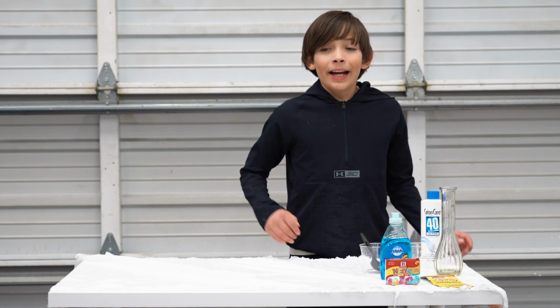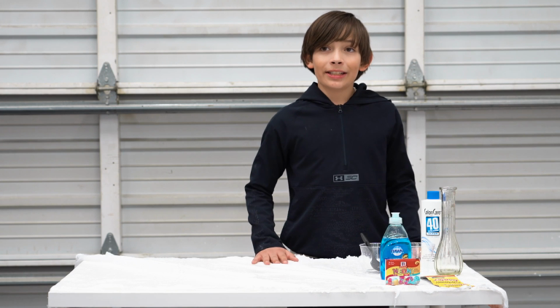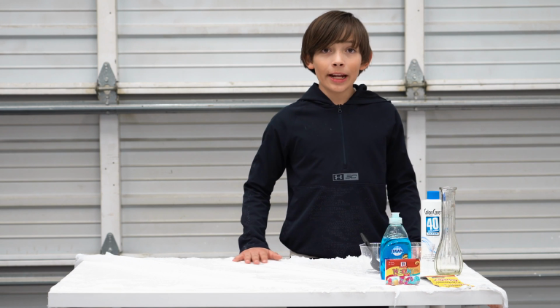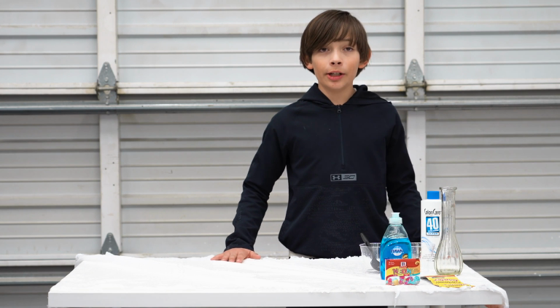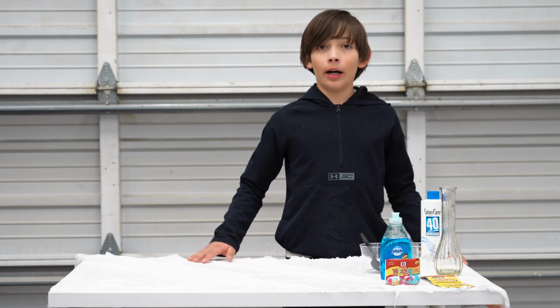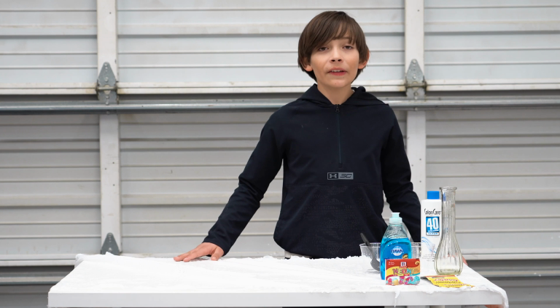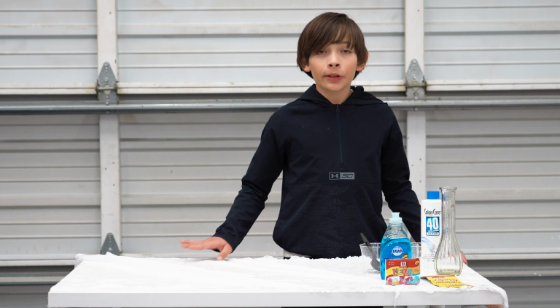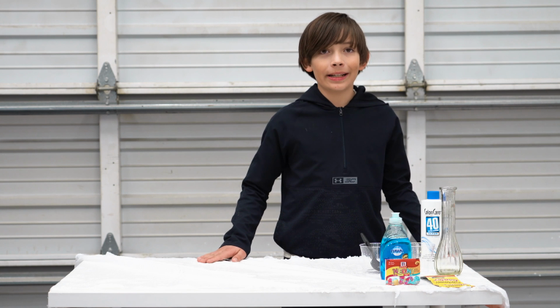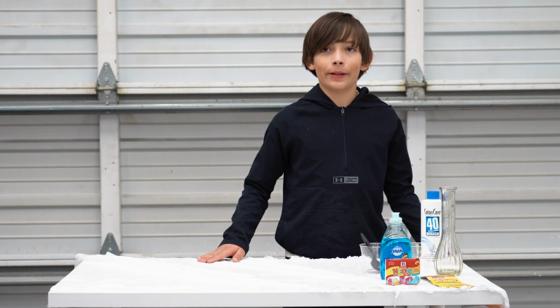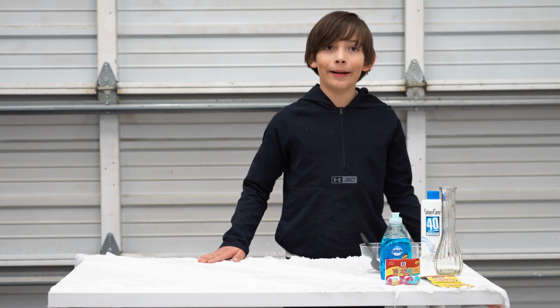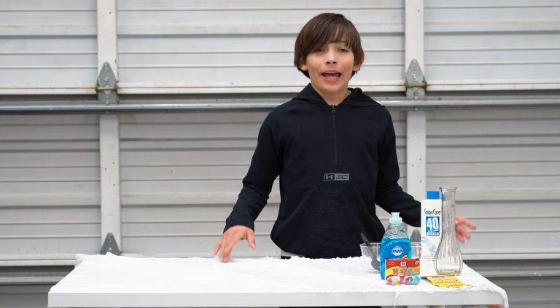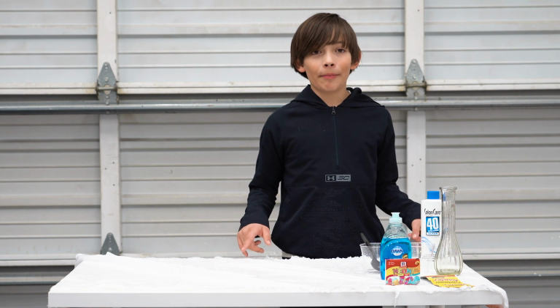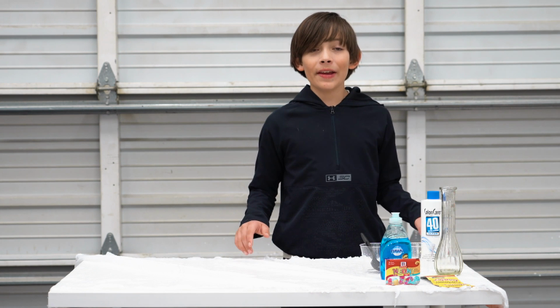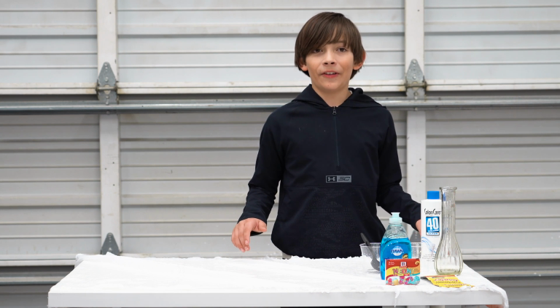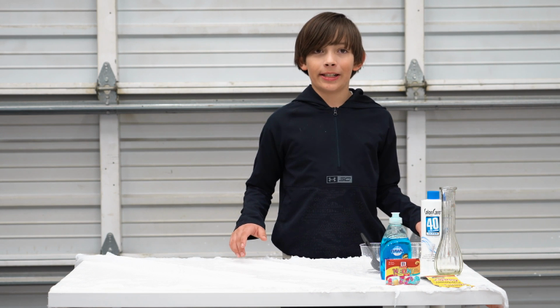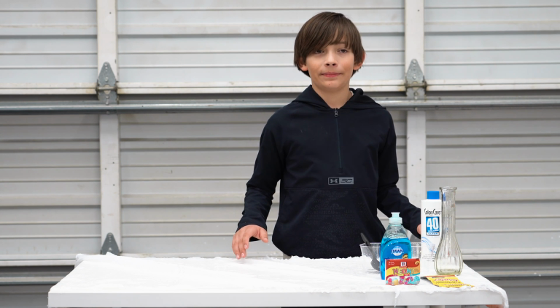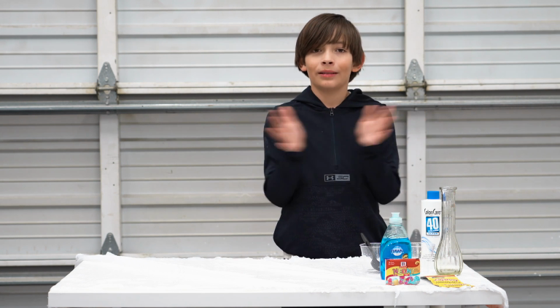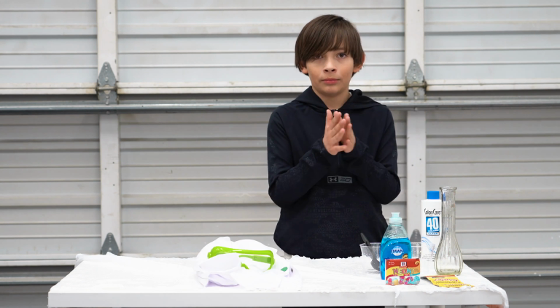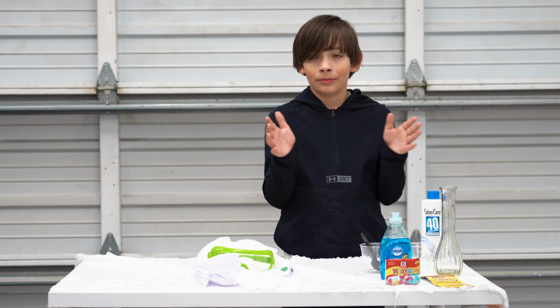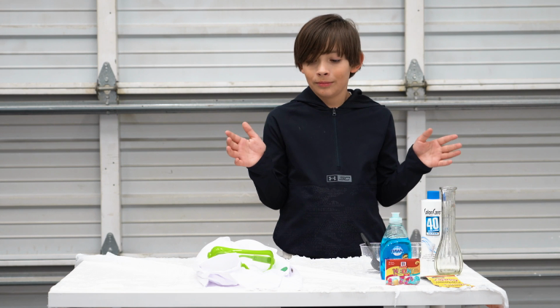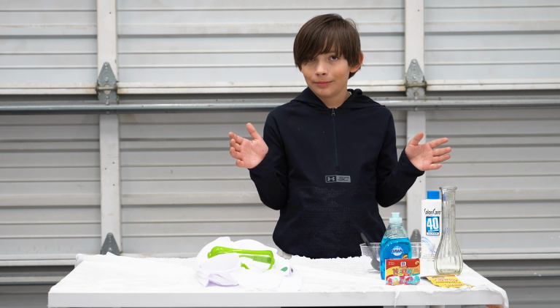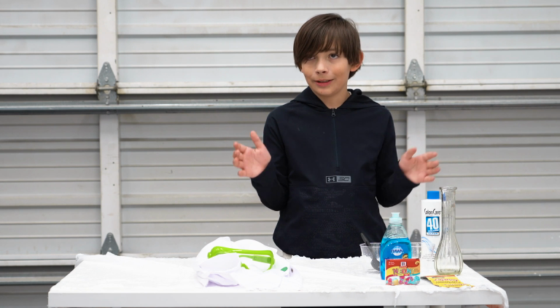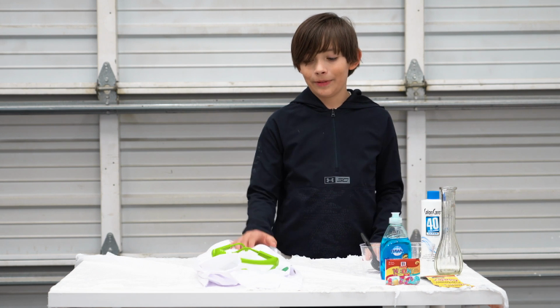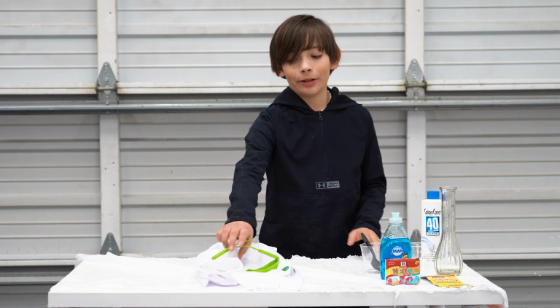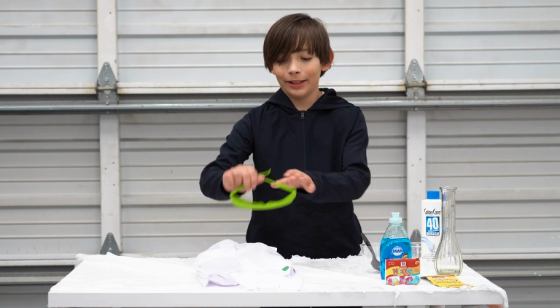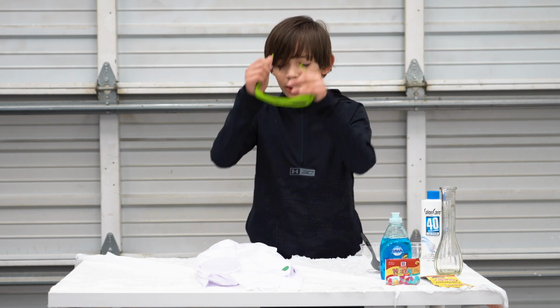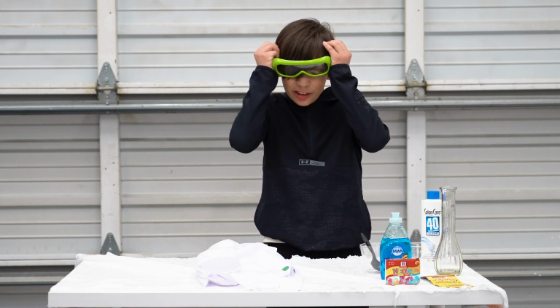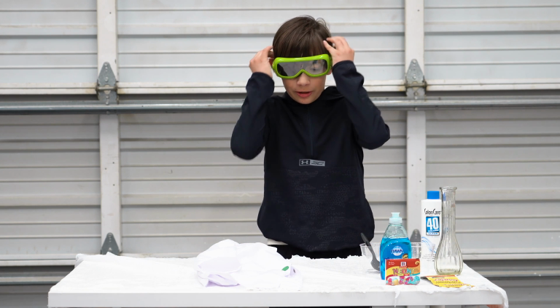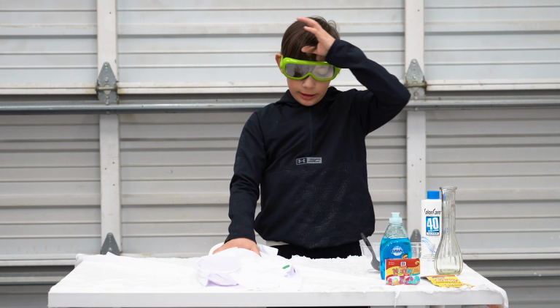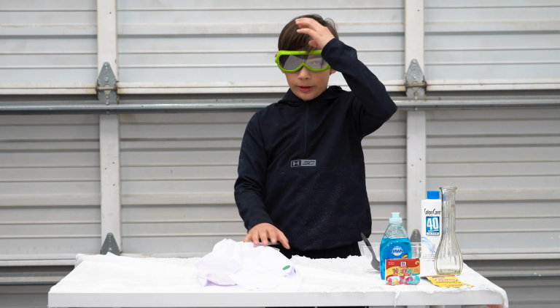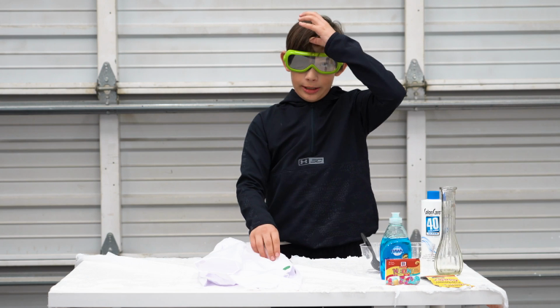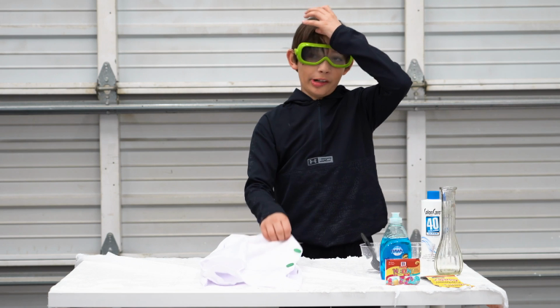So today we're going to do an elephant toothpaste experiment. And remember, safety first. So you put these on, of course, because you don't want your eye to get hurt.